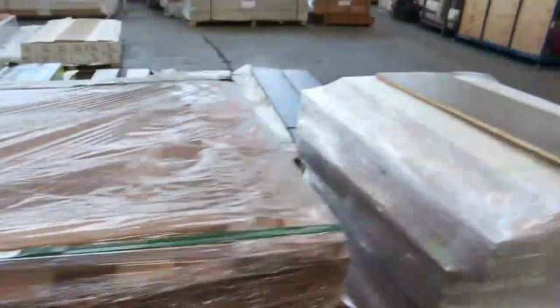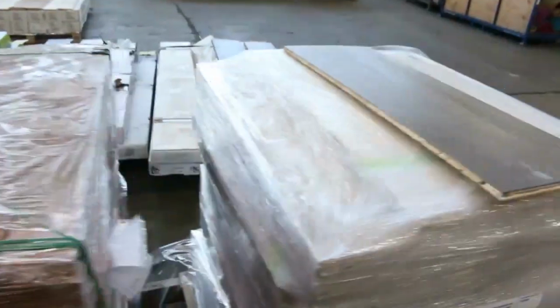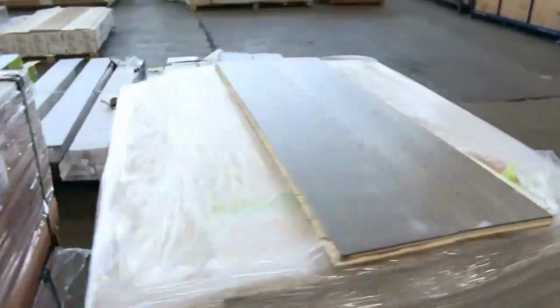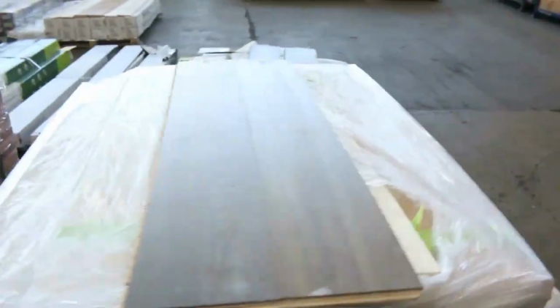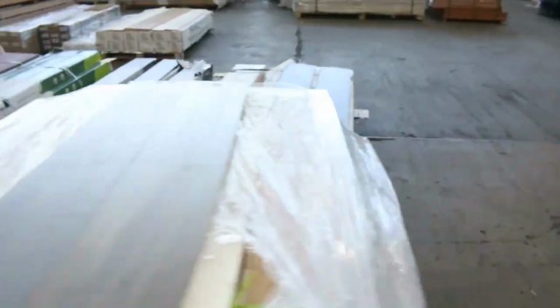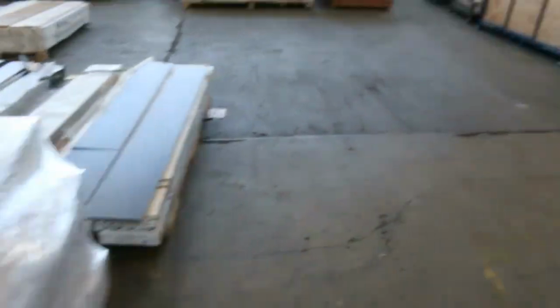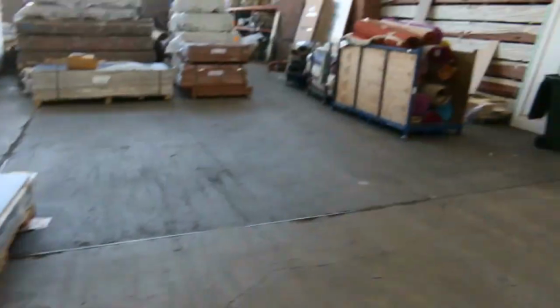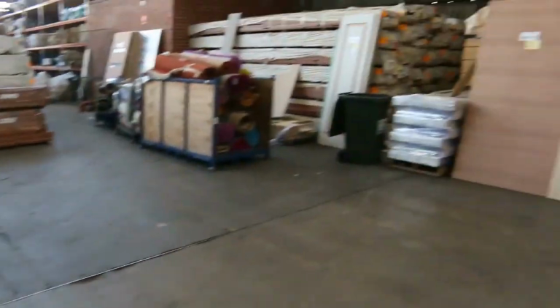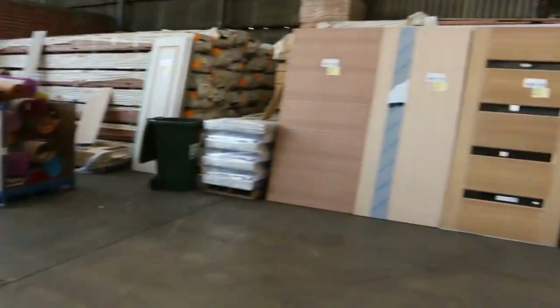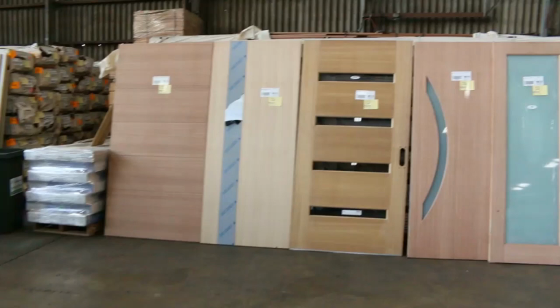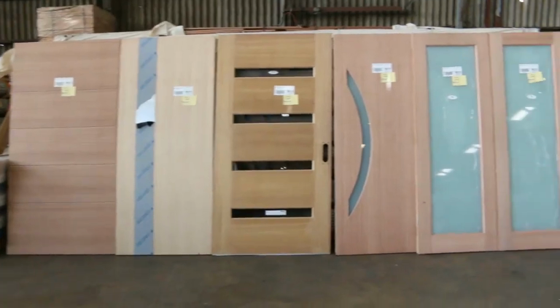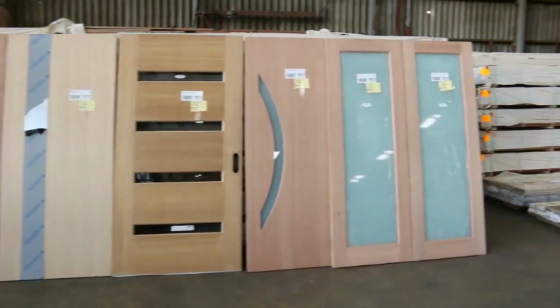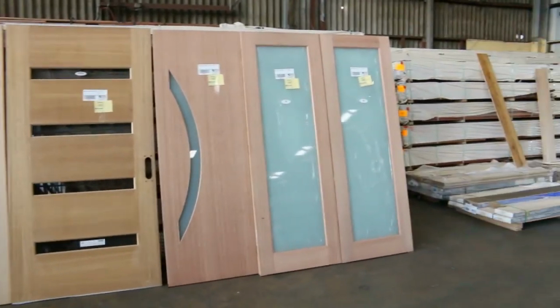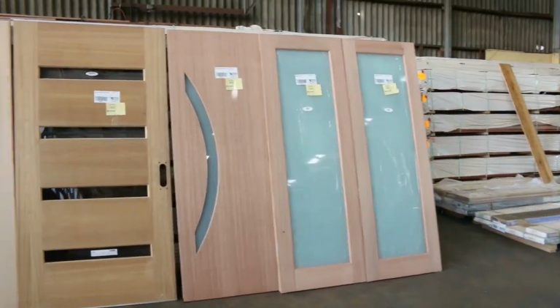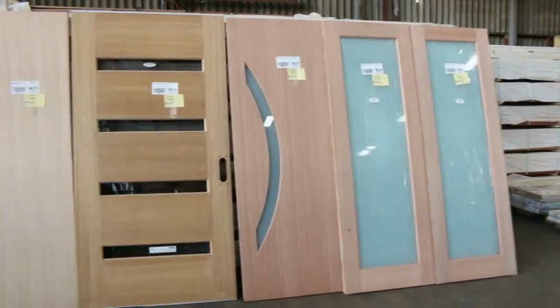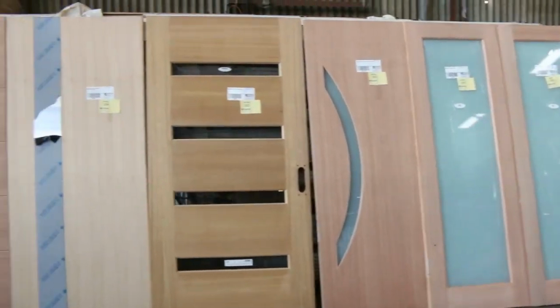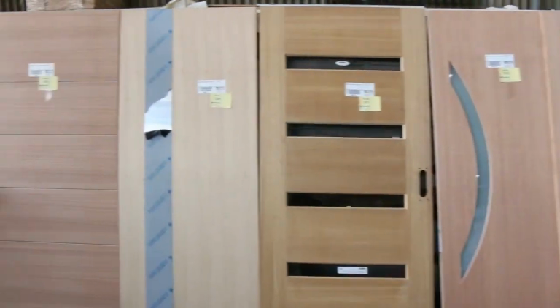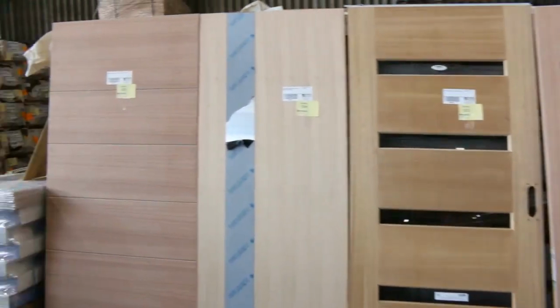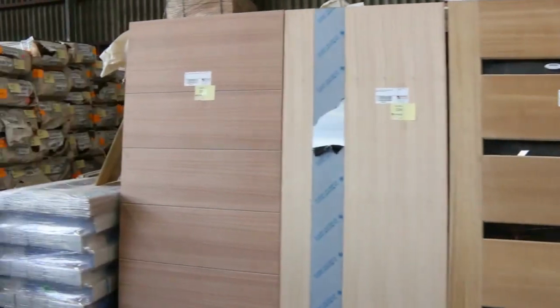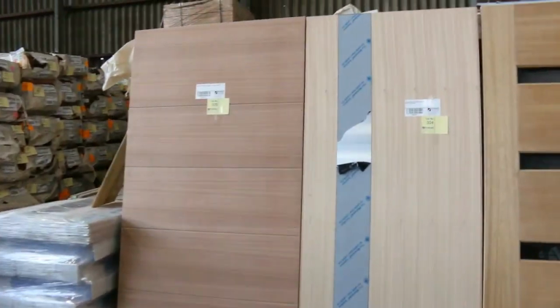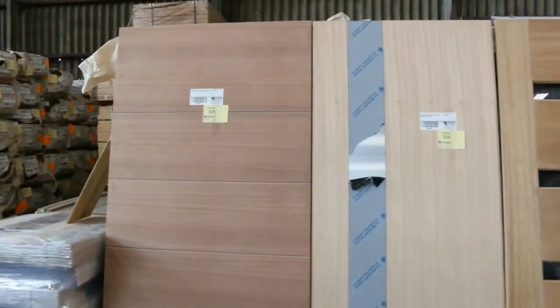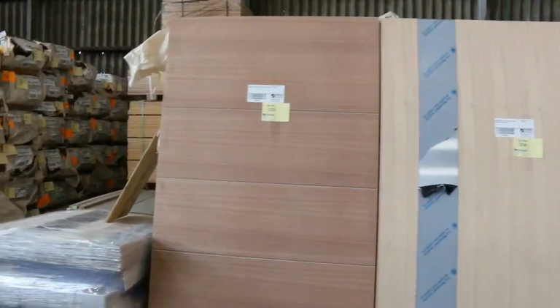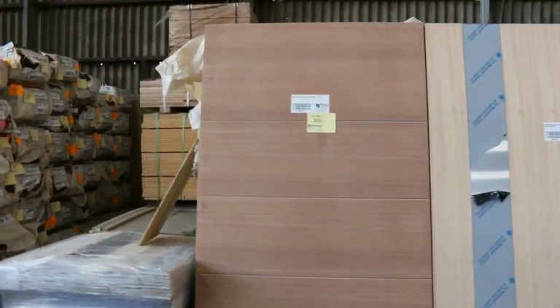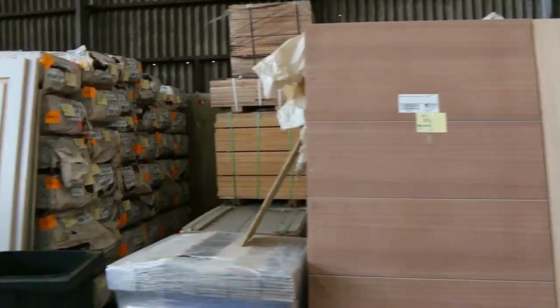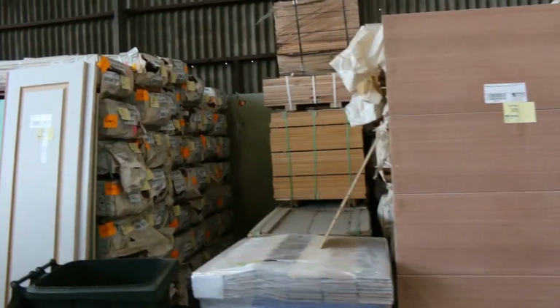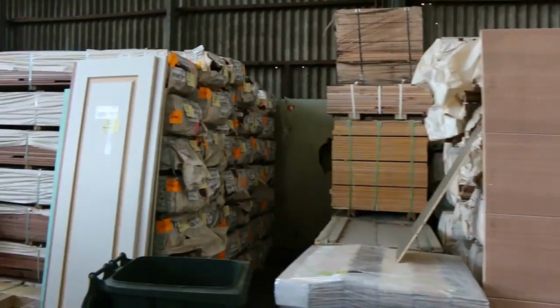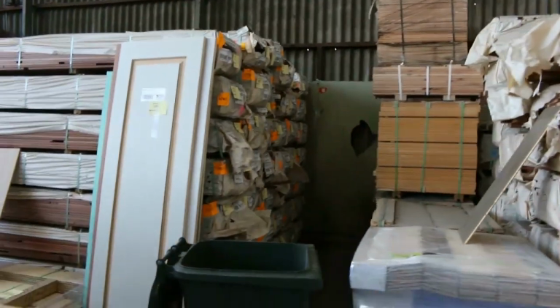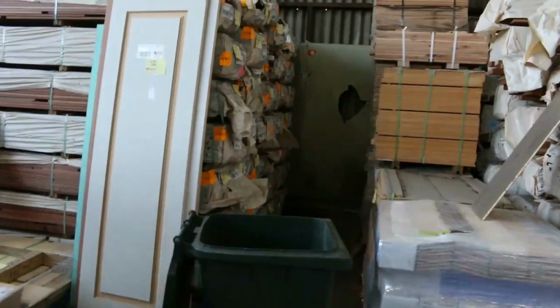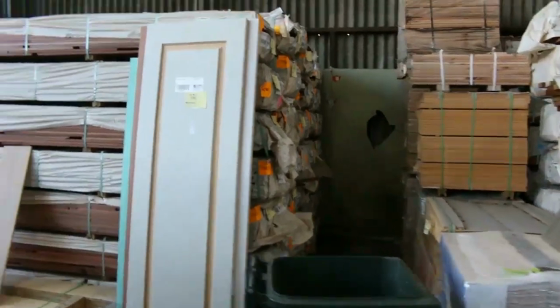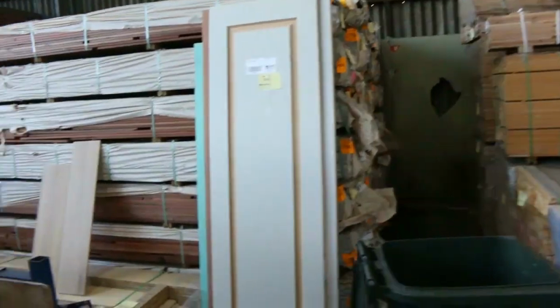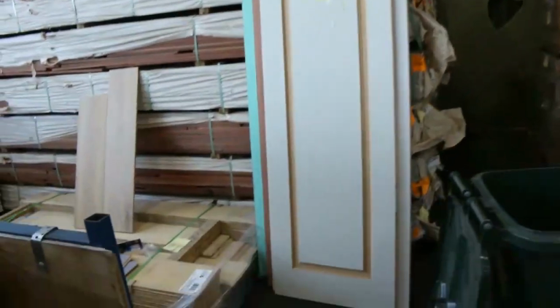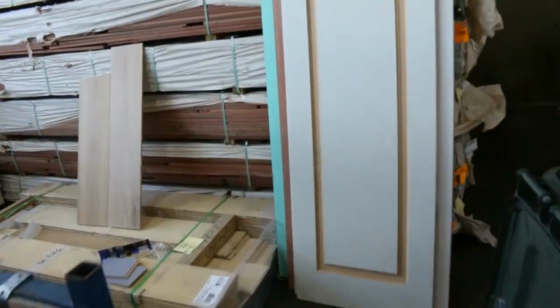And once again, doors — all to be cleared. We've got some nice big doors this week, some really large entrance doors. We've got more engineered flooring along the side there as well.